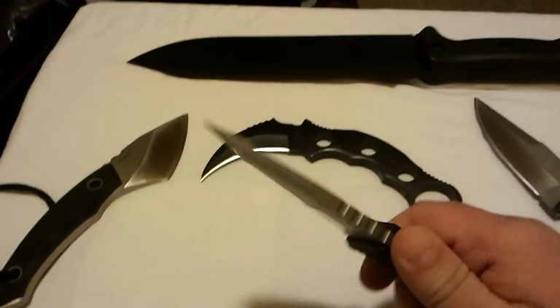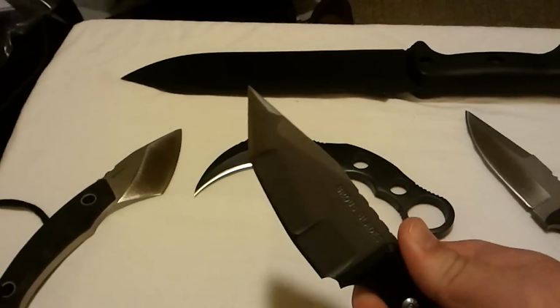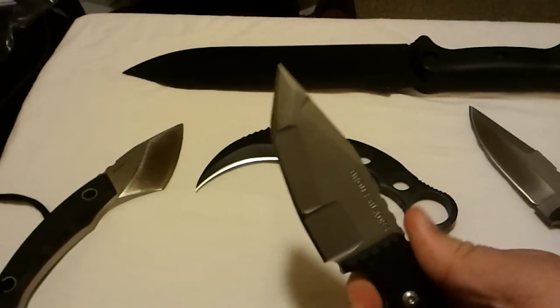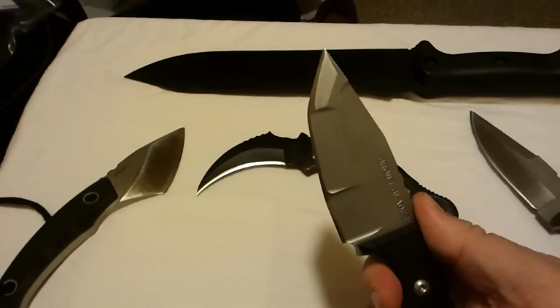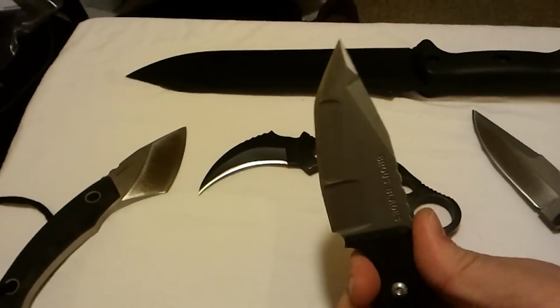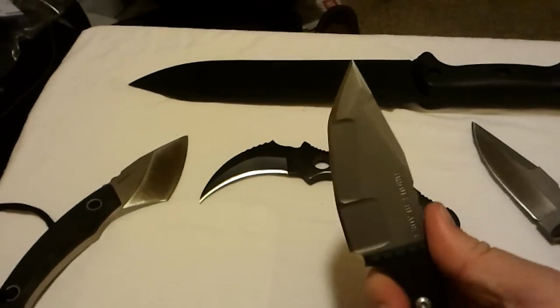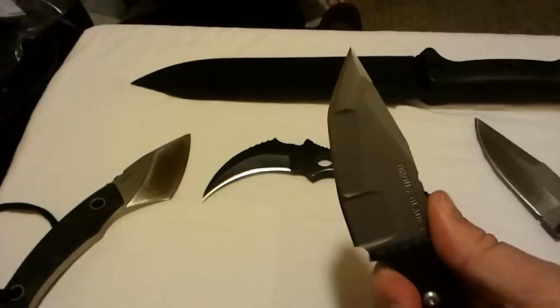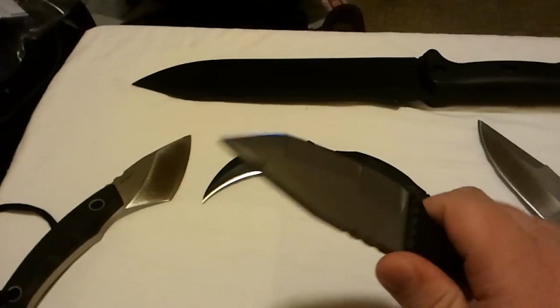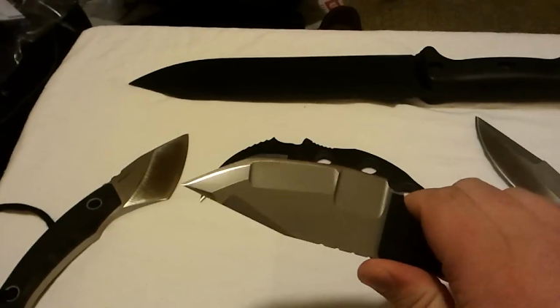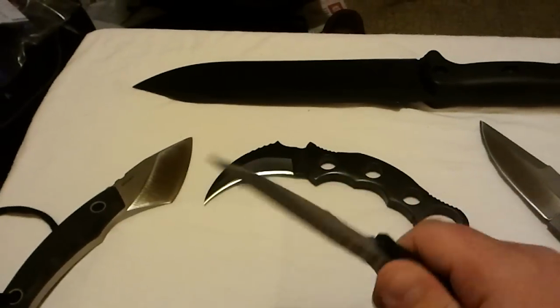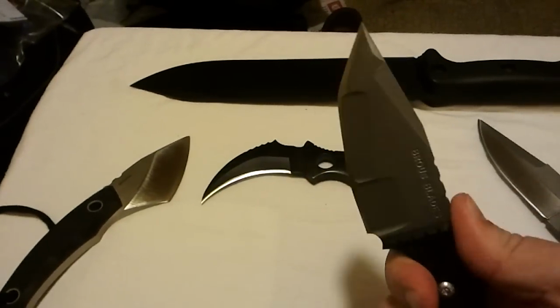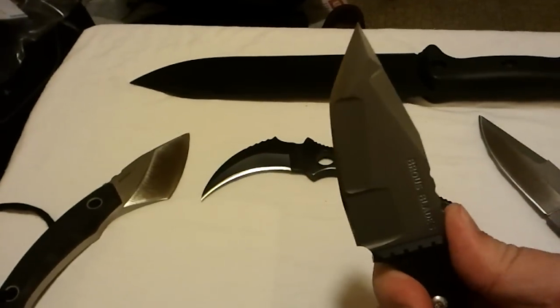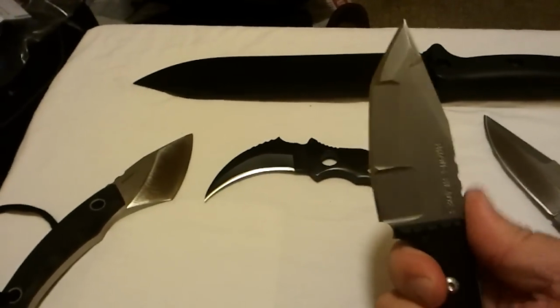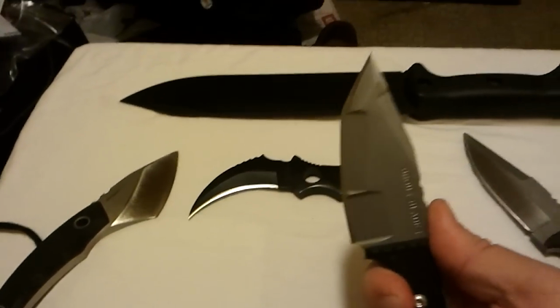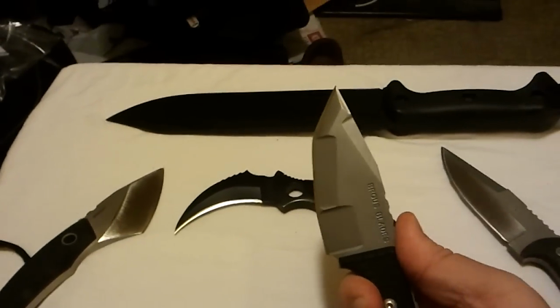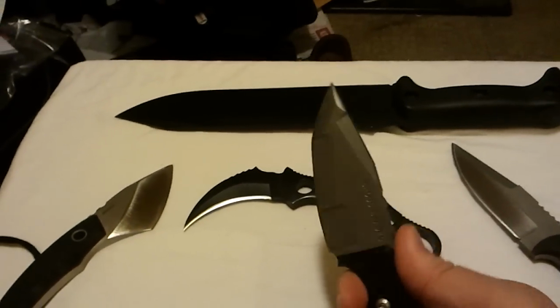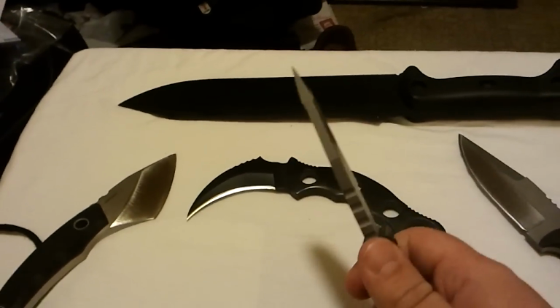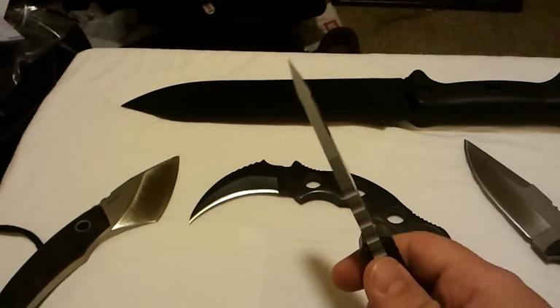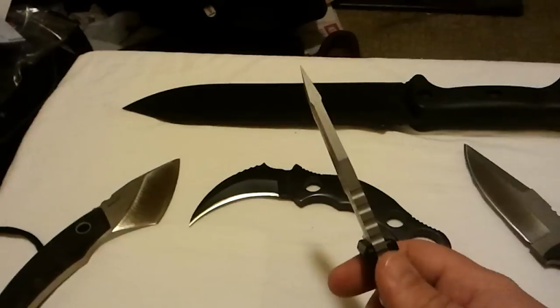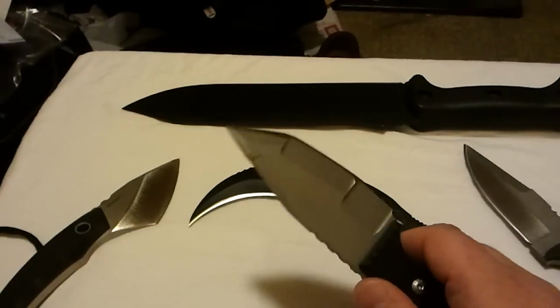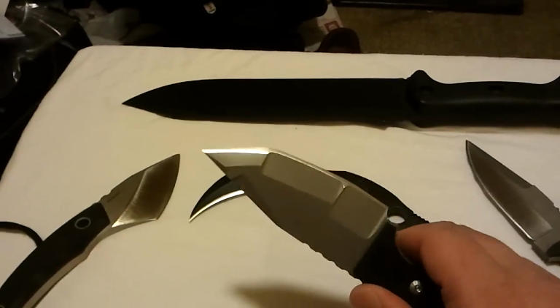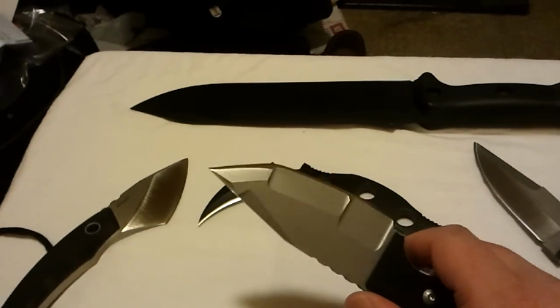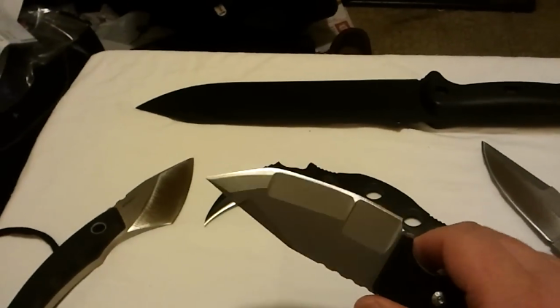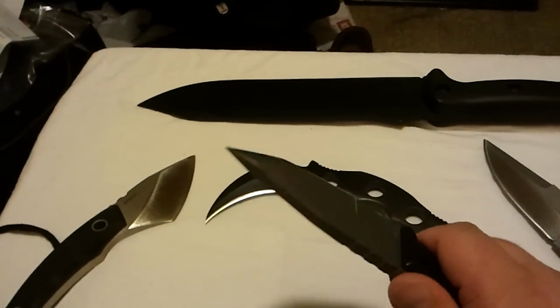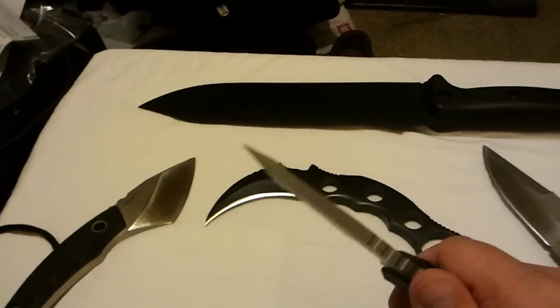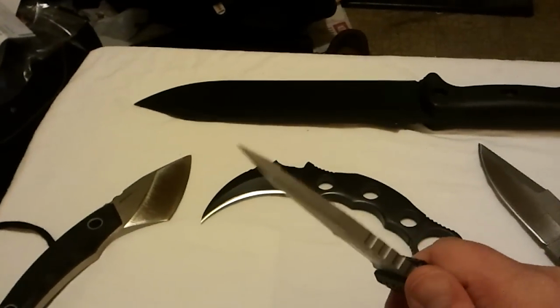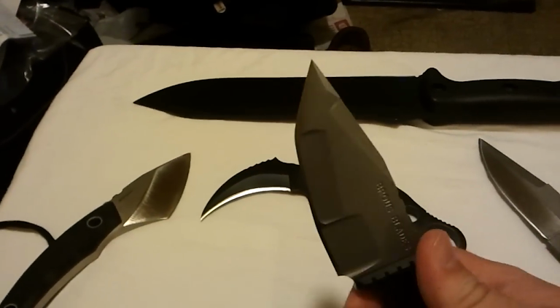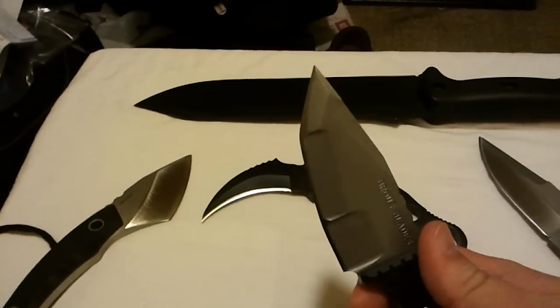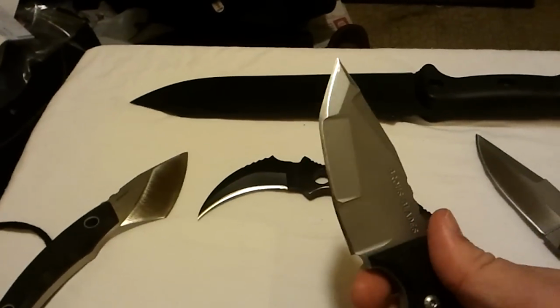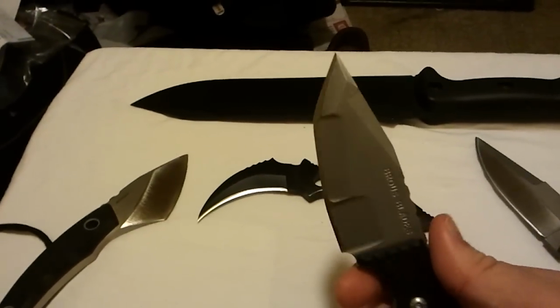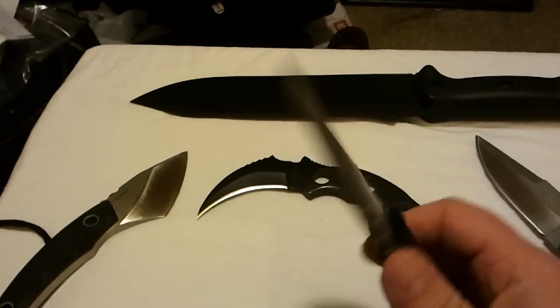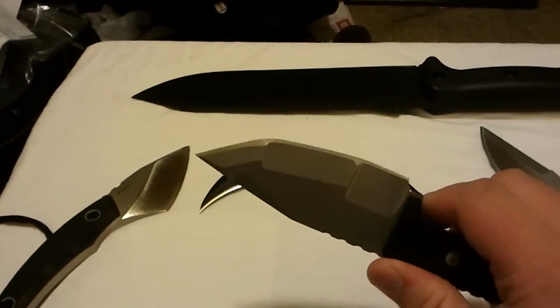Like I've always said, I like my fixed blades — my thick fixed blades. And it's a beast. I'm in love.